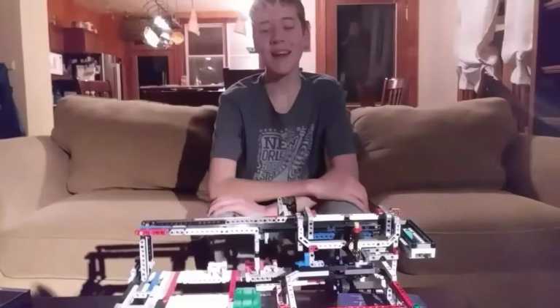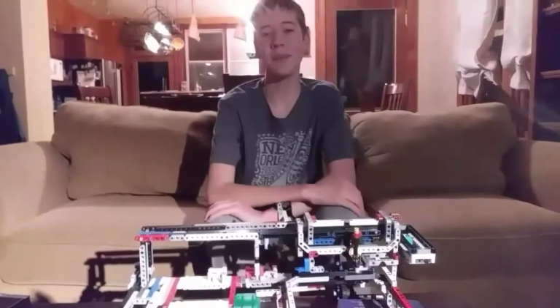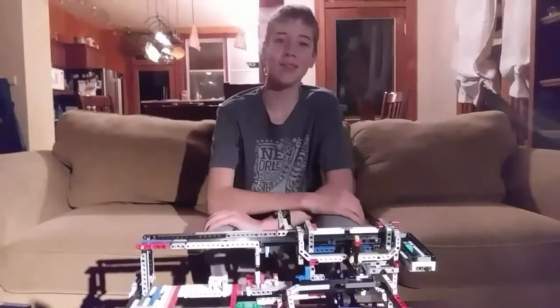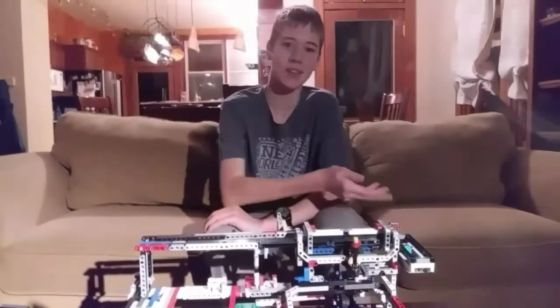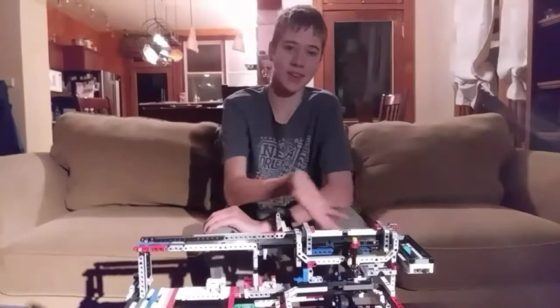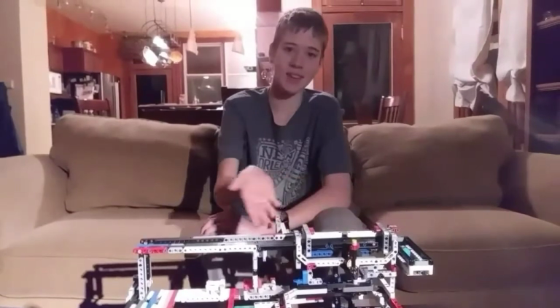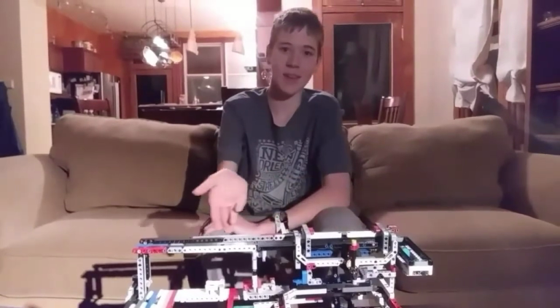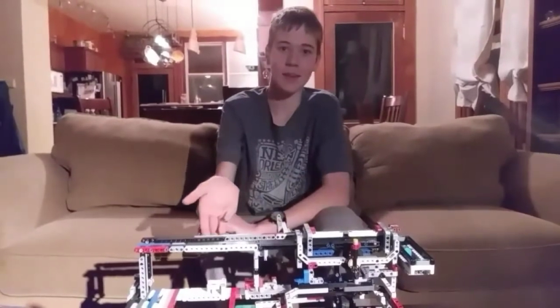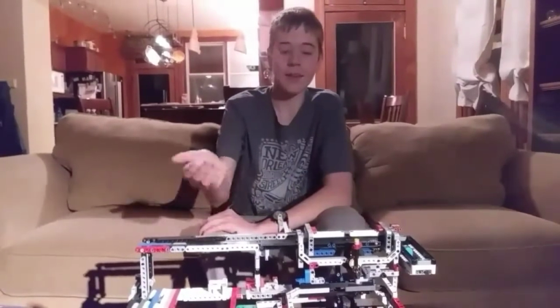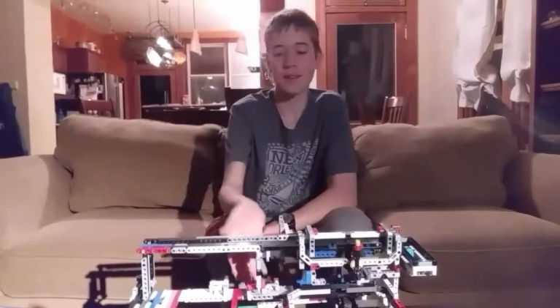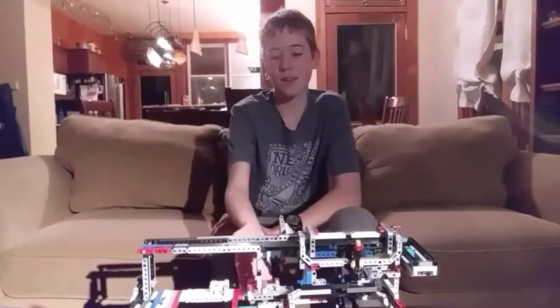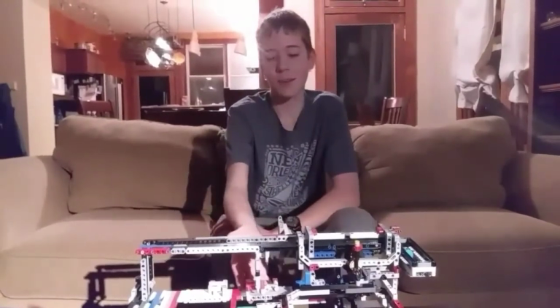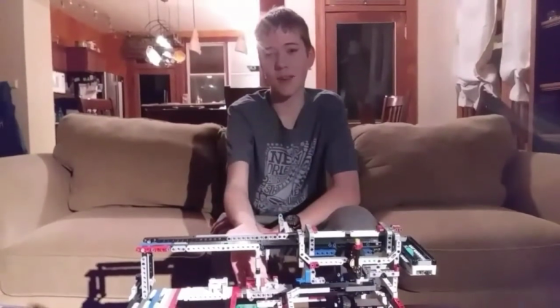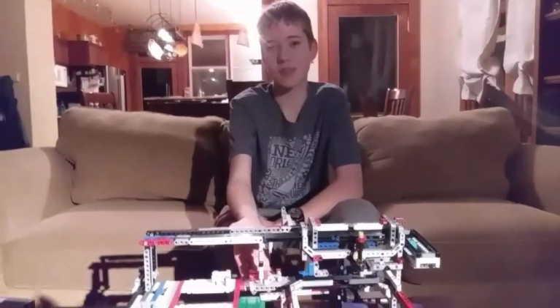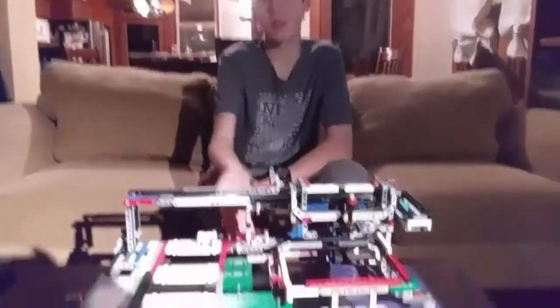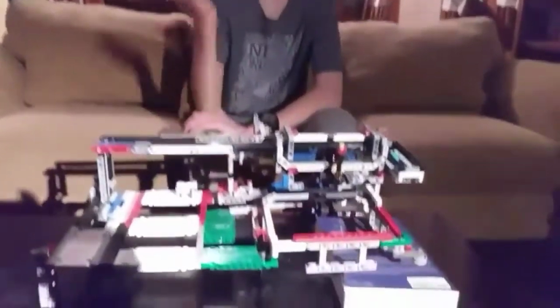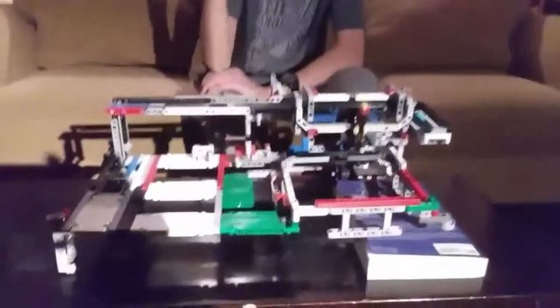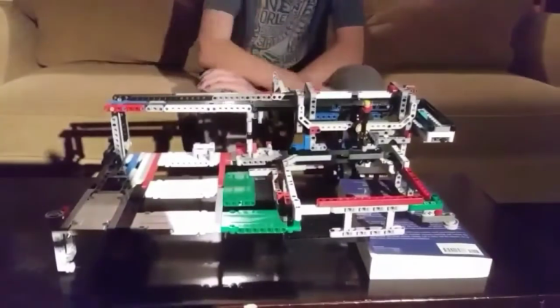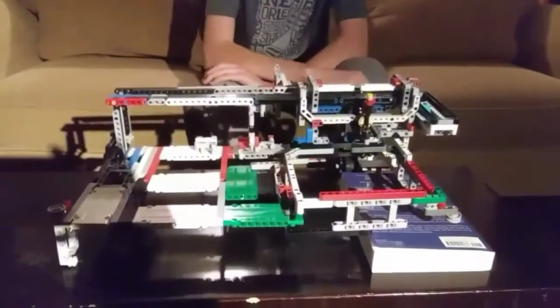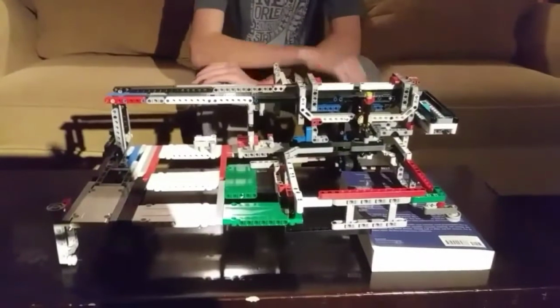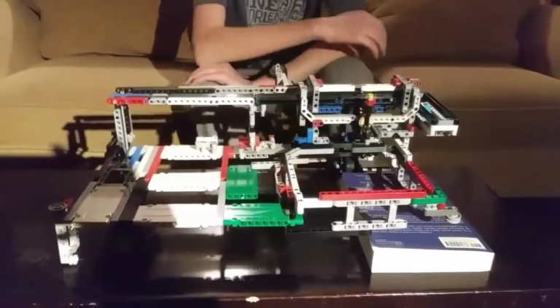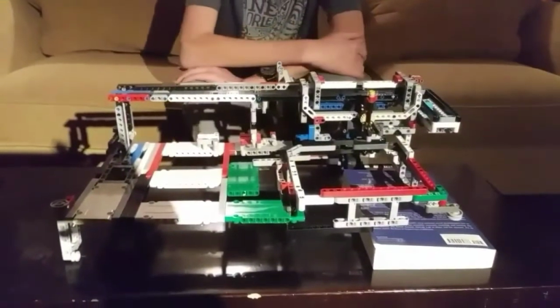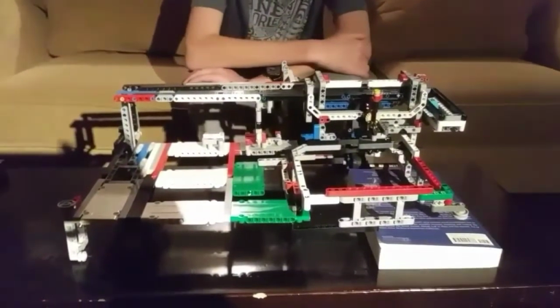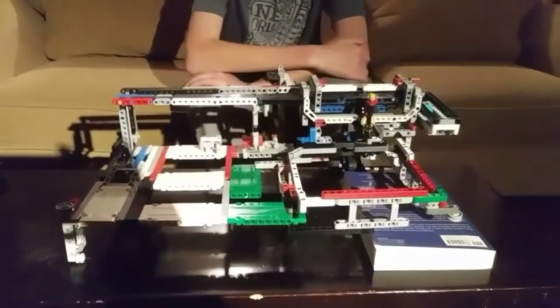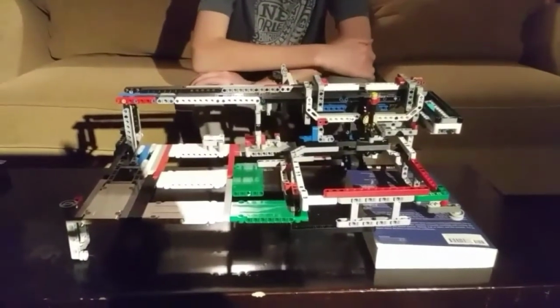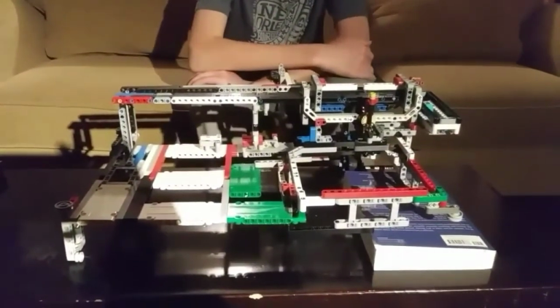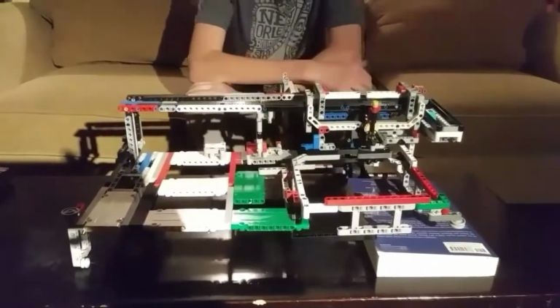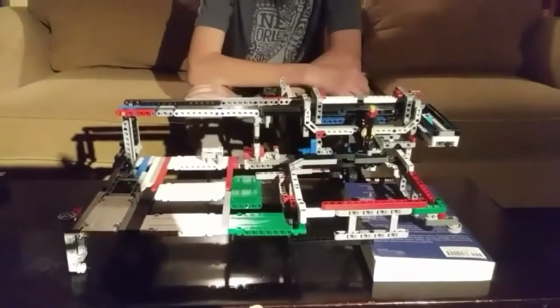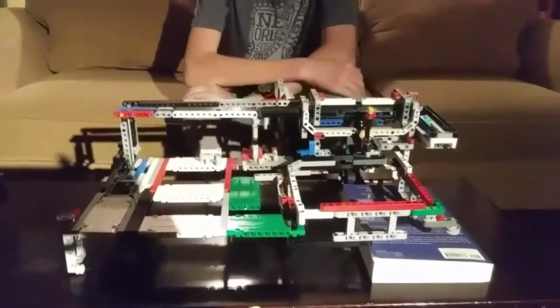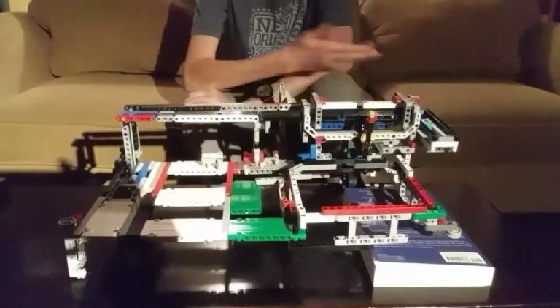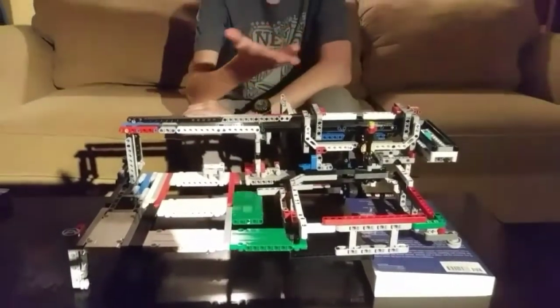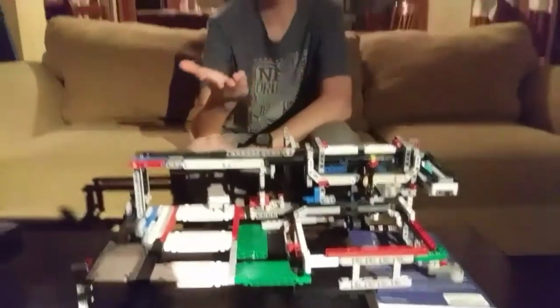Hi, I'm Brayden of the Knights of the Rectangular Table, here to show you our Make It Rain mission. As you just saw, our robot completes a variety of tasks. Here's Micah with more.